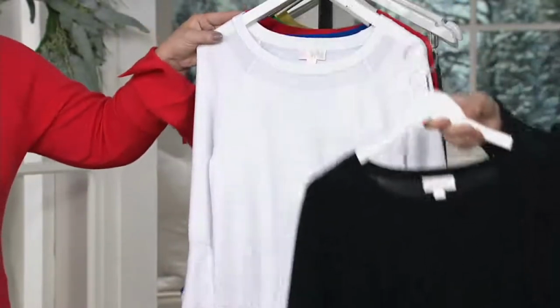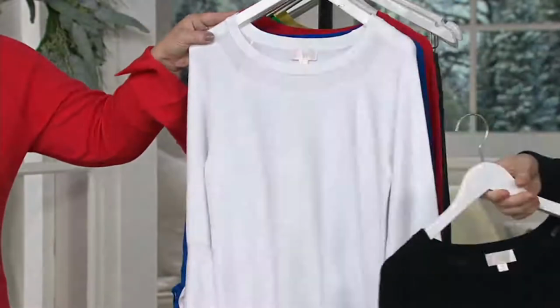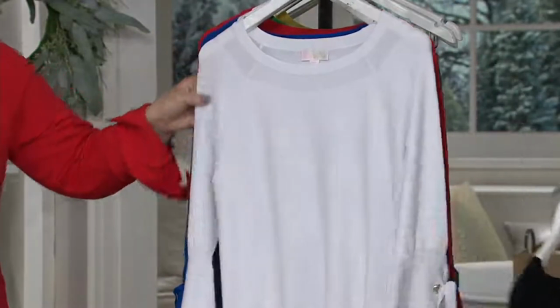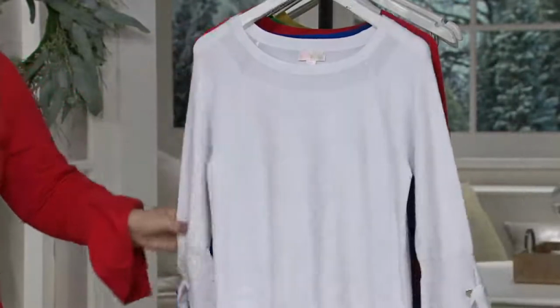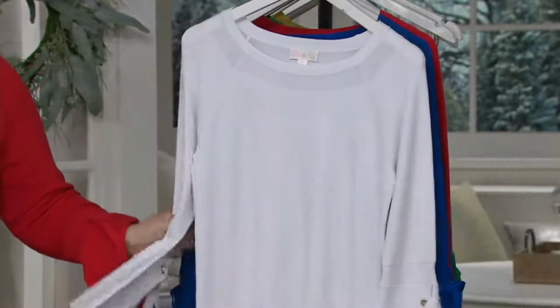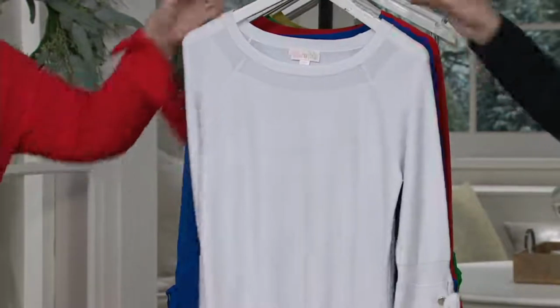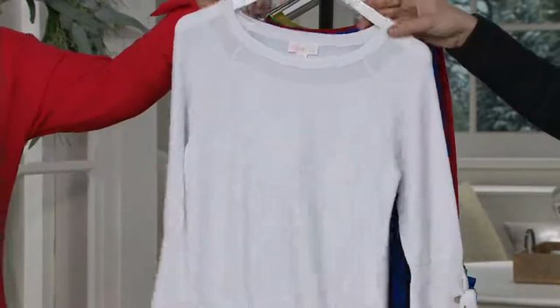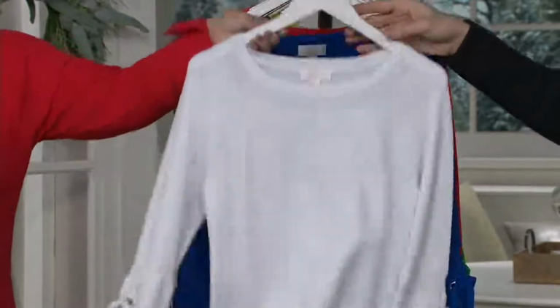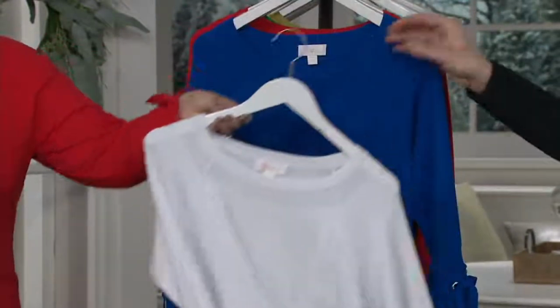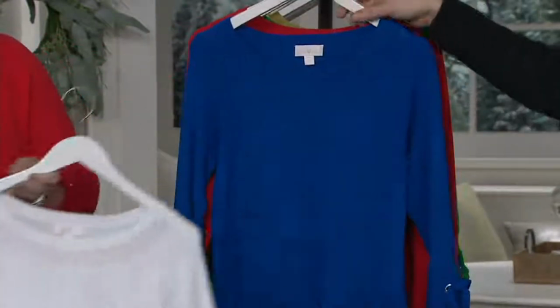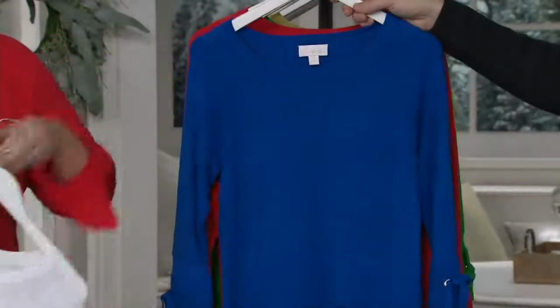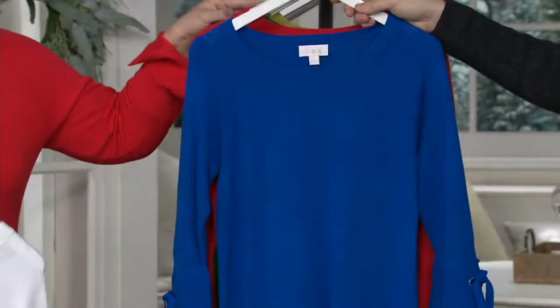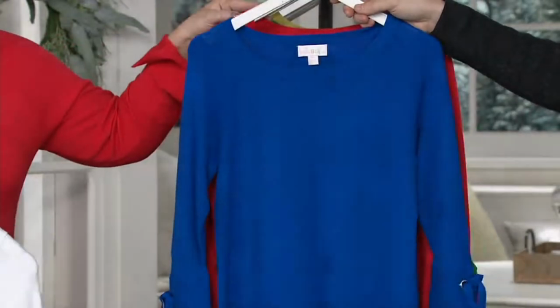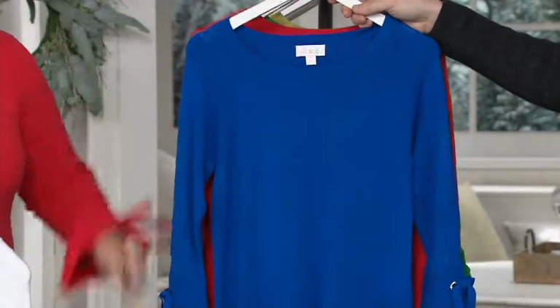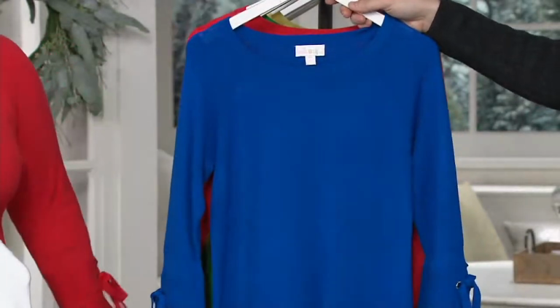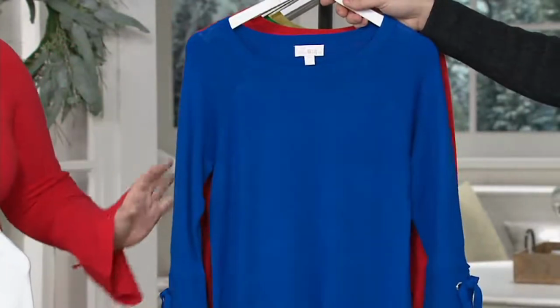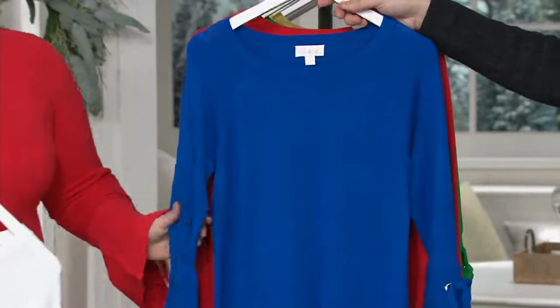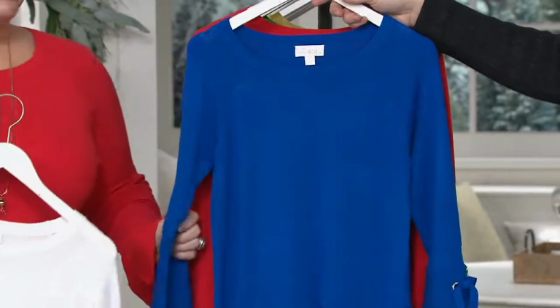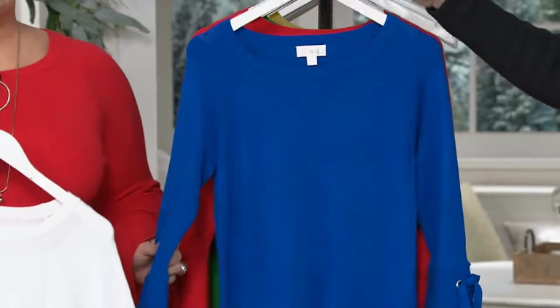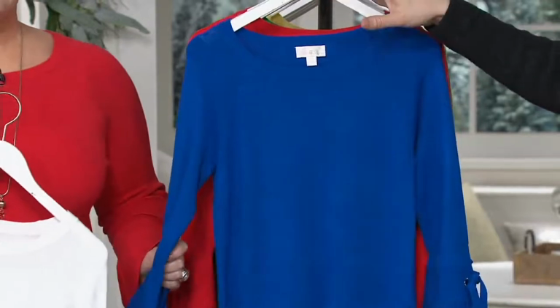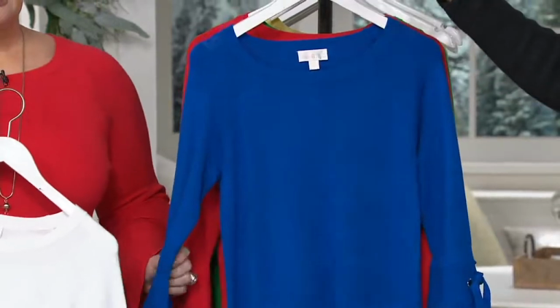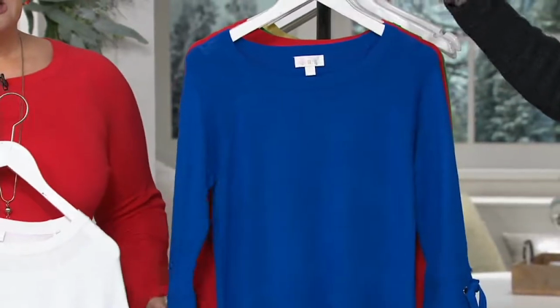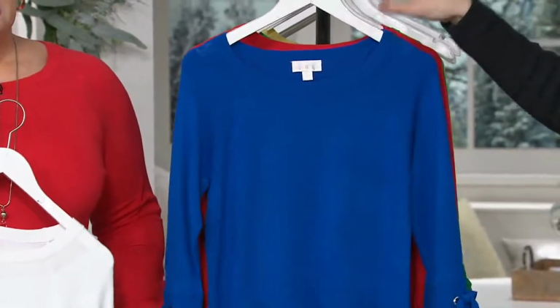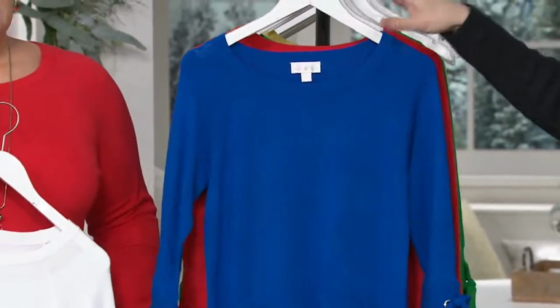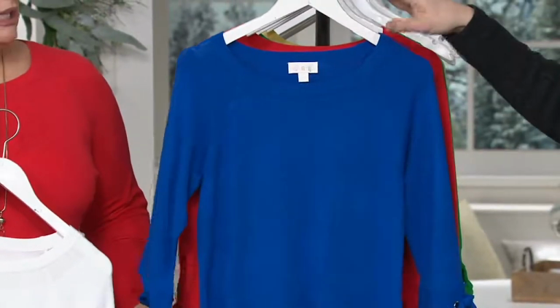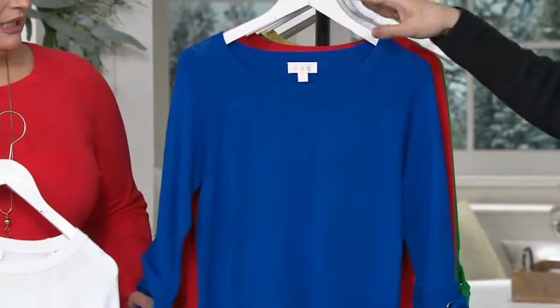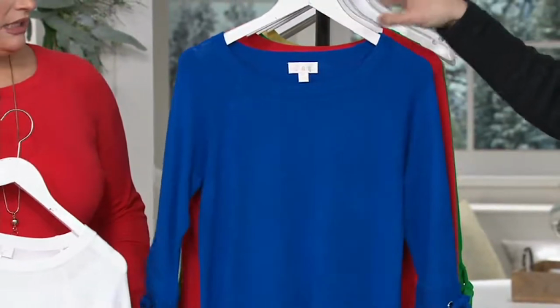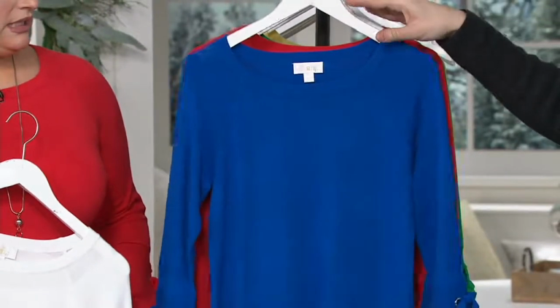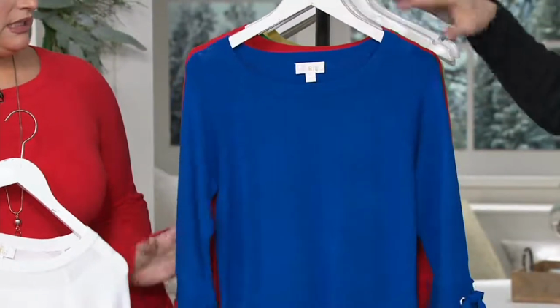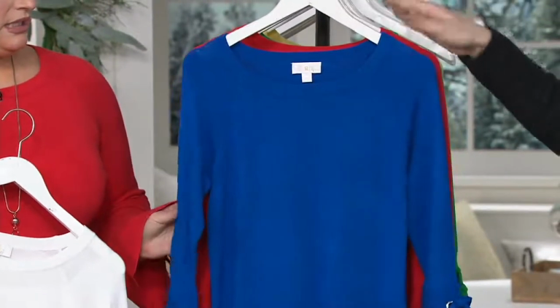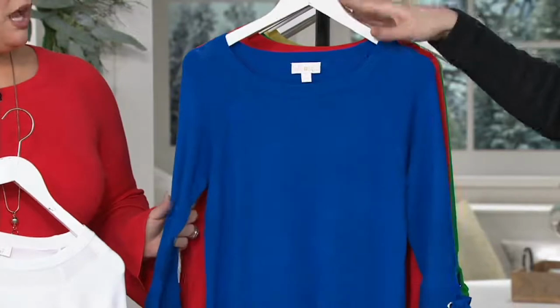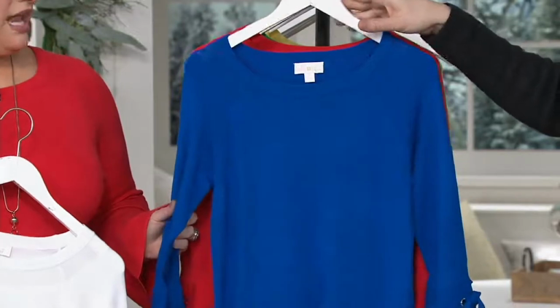Then we have it for you in the white, and in the cobalt. I love the cobalt — cobalt is so pretty, it's bright. If you don't know where to start, always start with black, white, or a blue. That's a good pop of color to start with if you're color conscious.